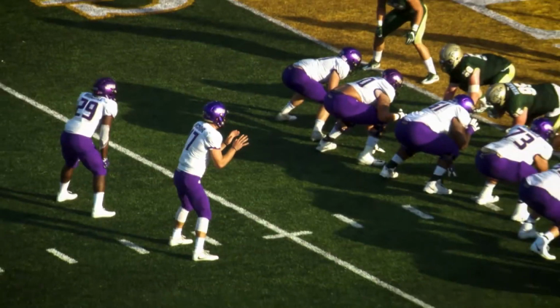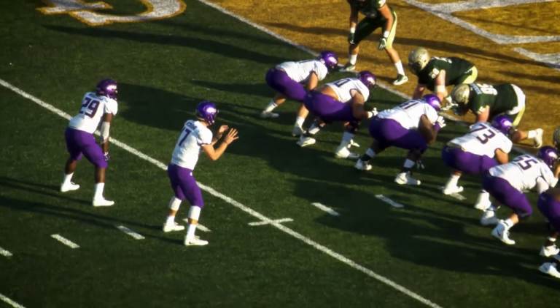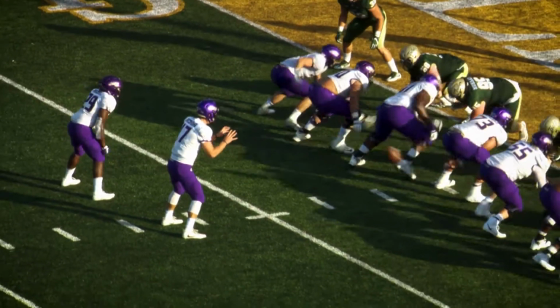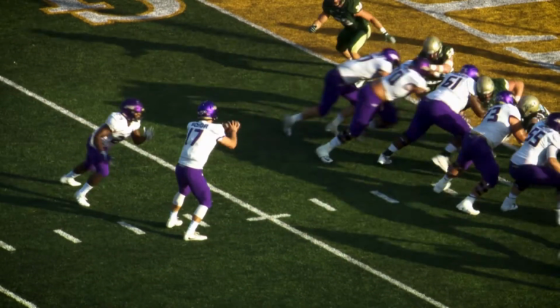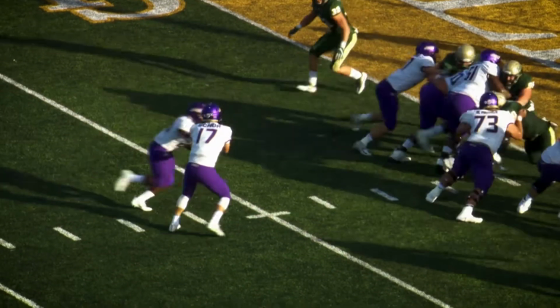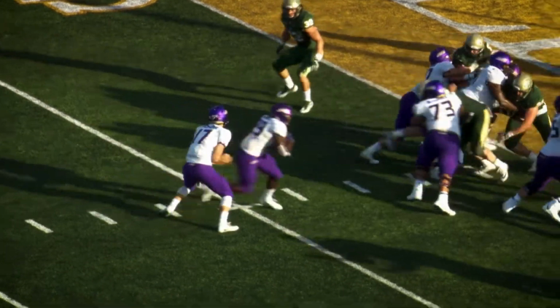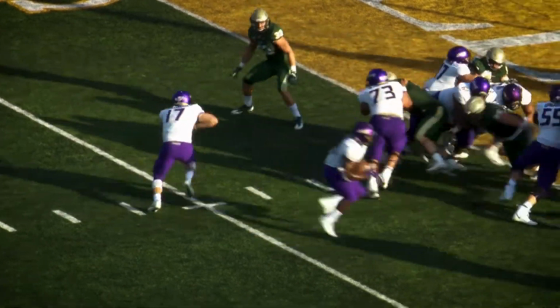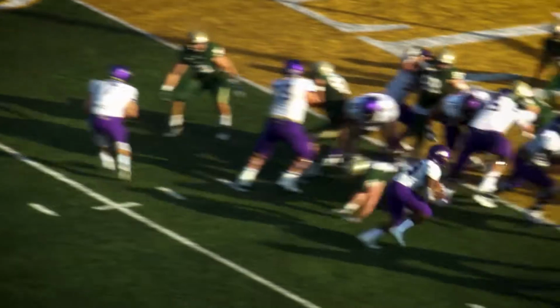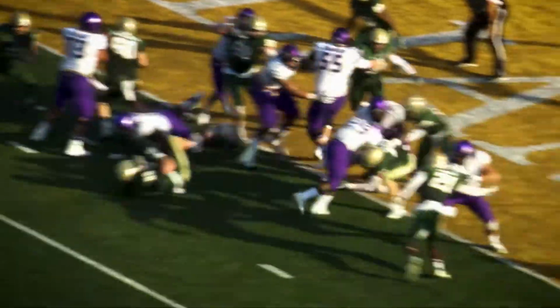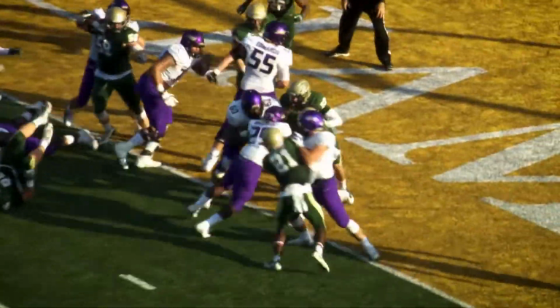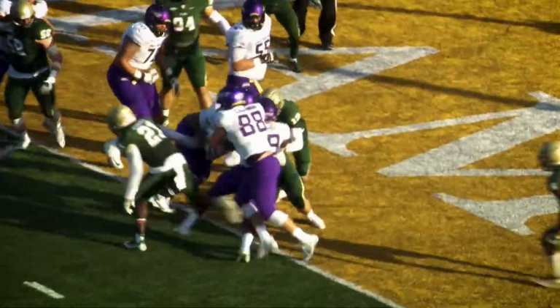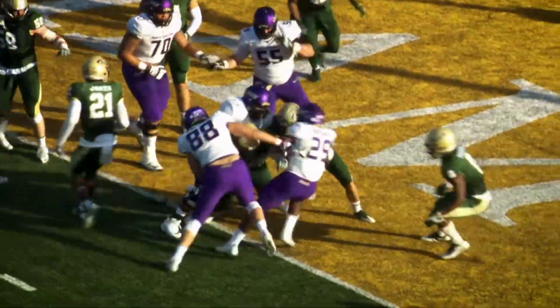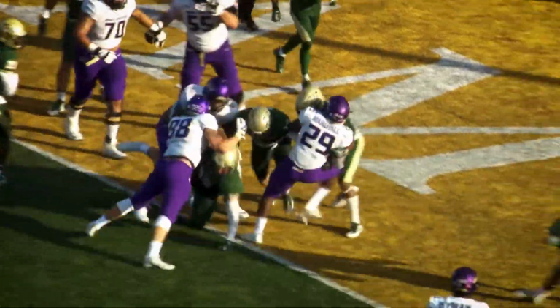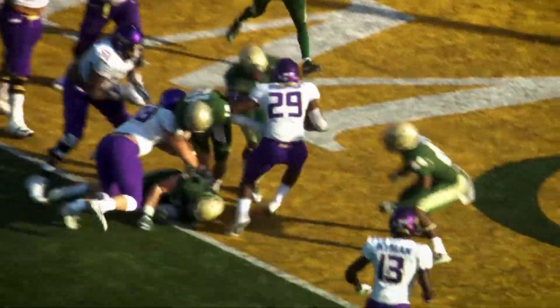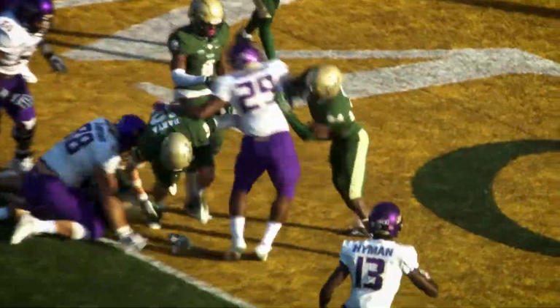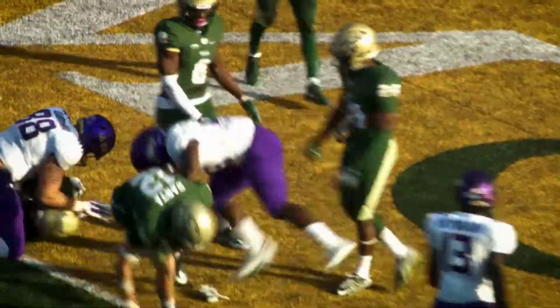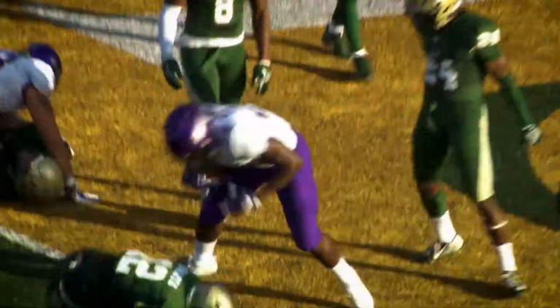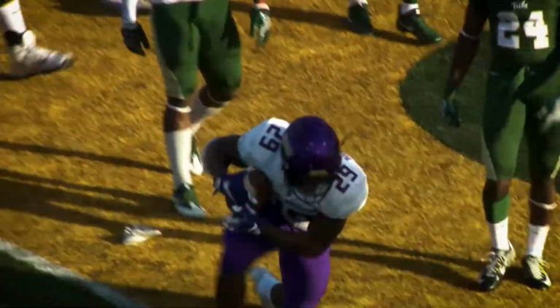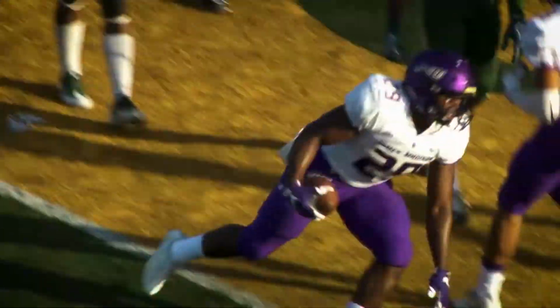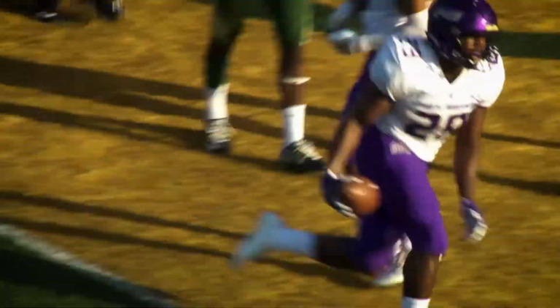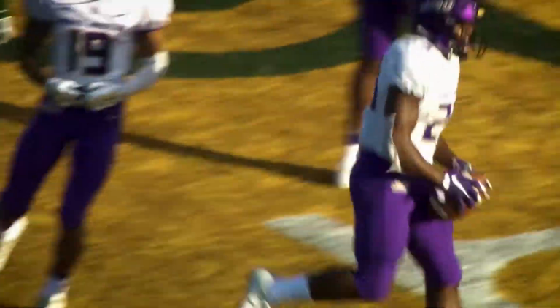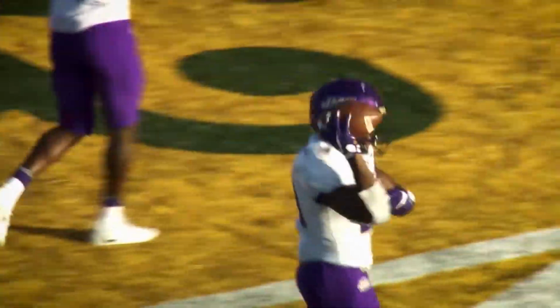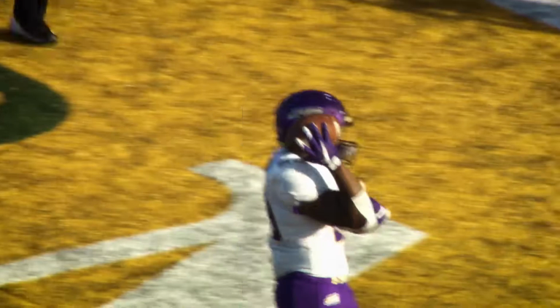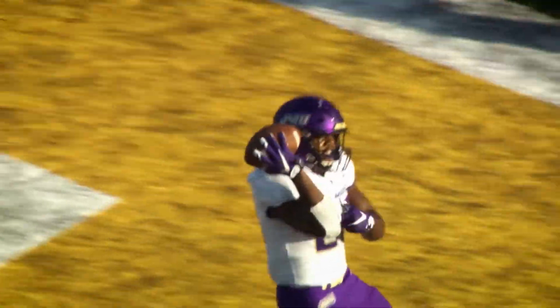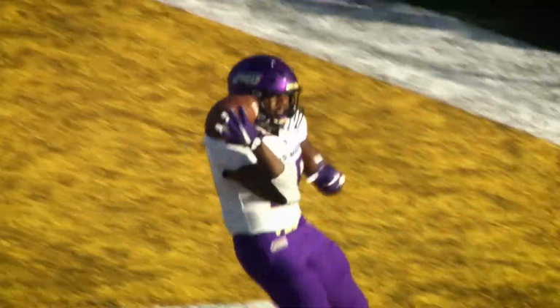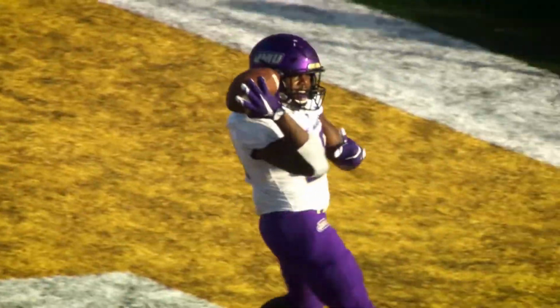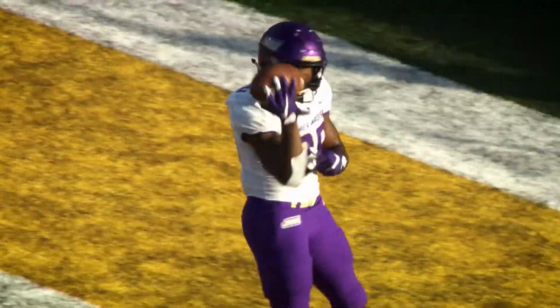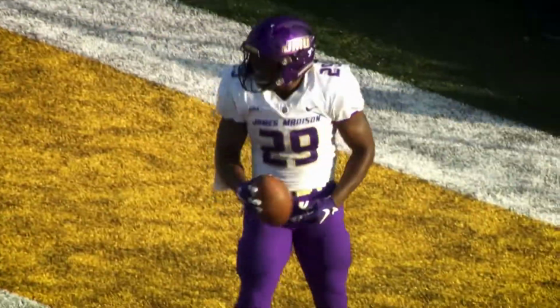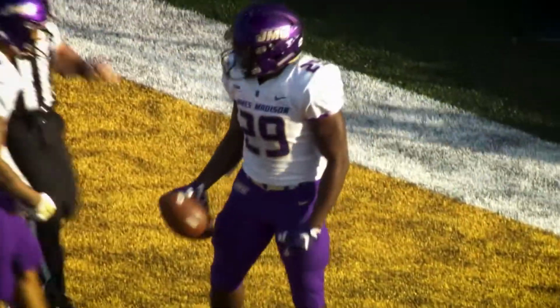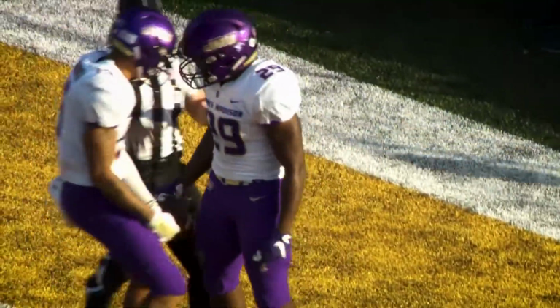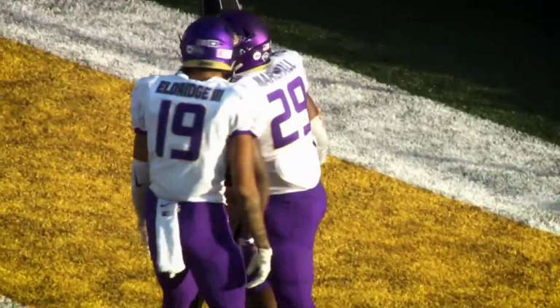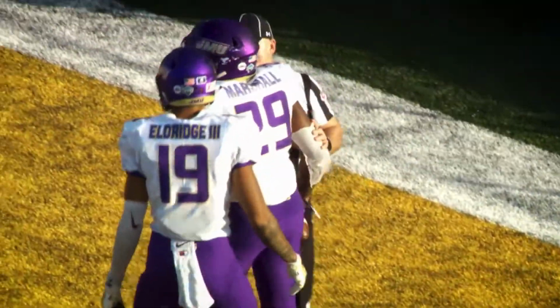Double tight ends, one on each side of the line. Give to Marshall, power surging — crawls his way across the goal line, touchdown JMU. All running plays in that drive that started at the 34.